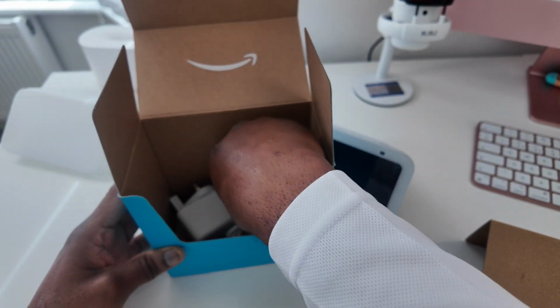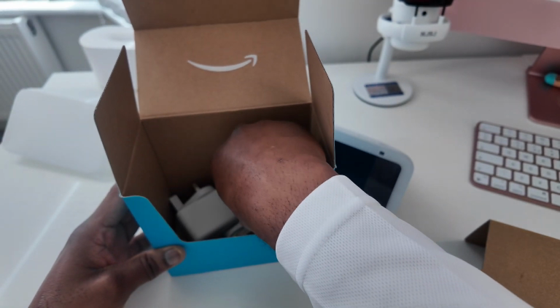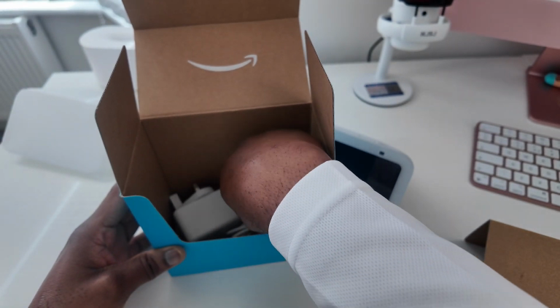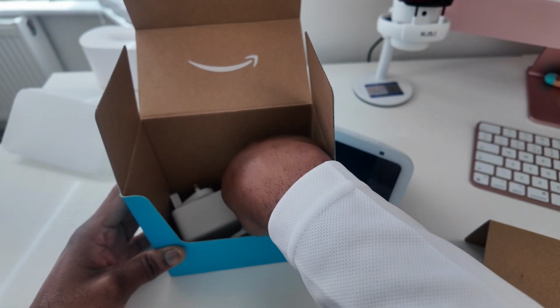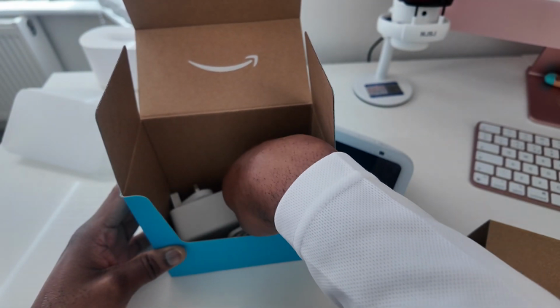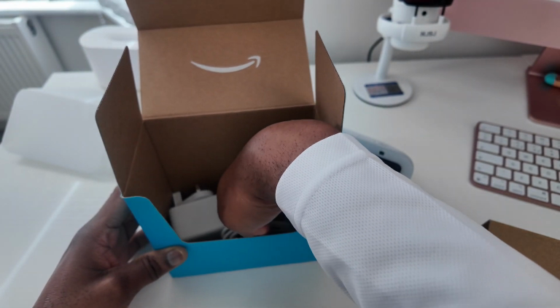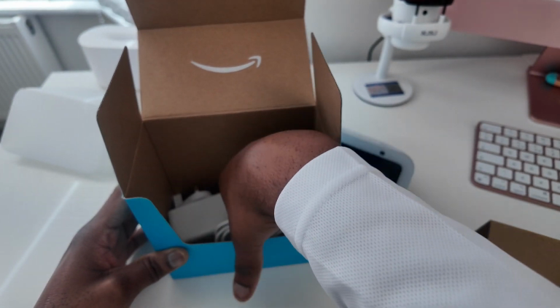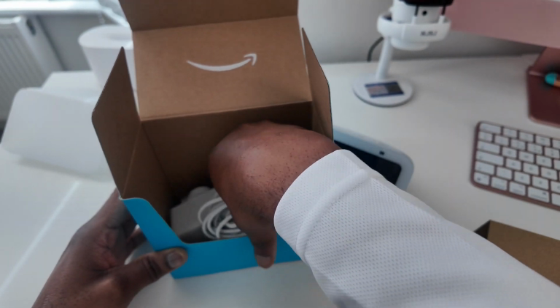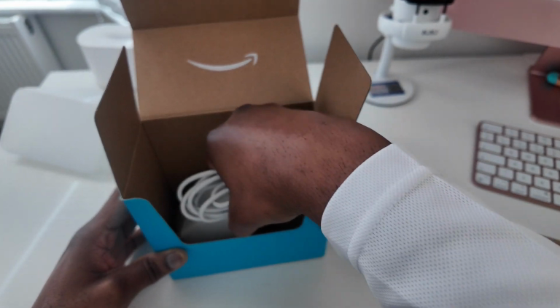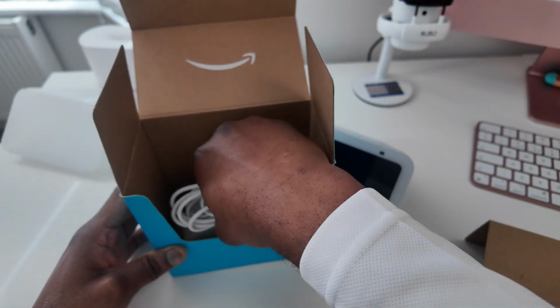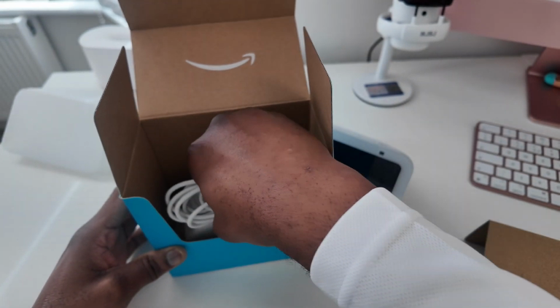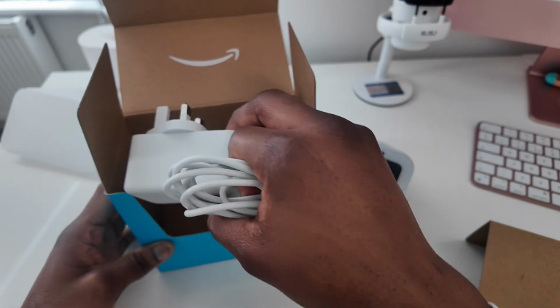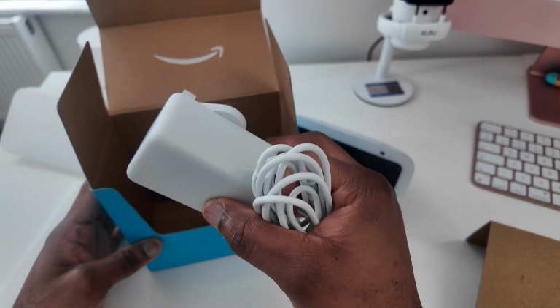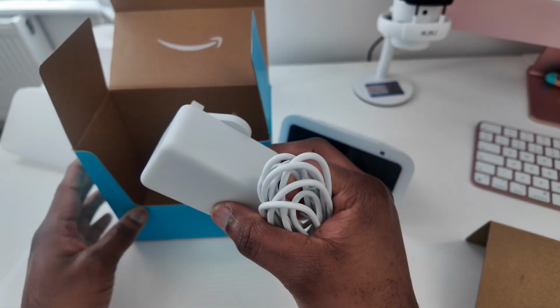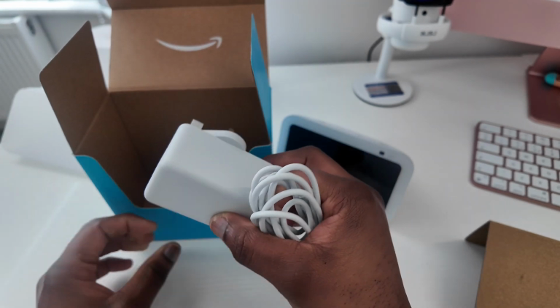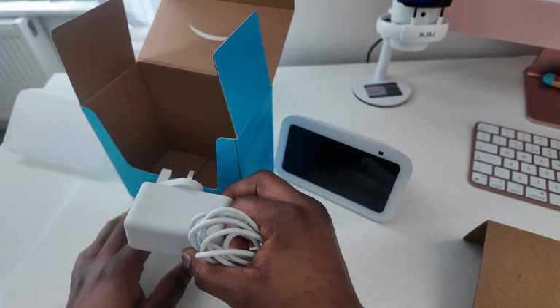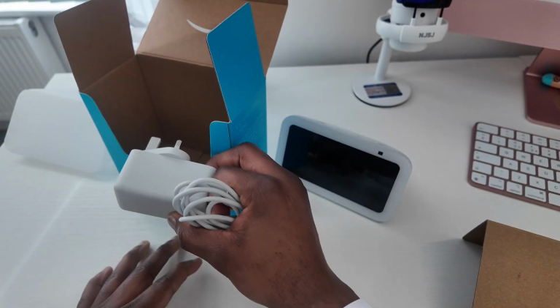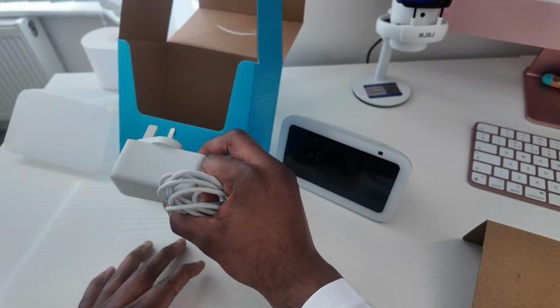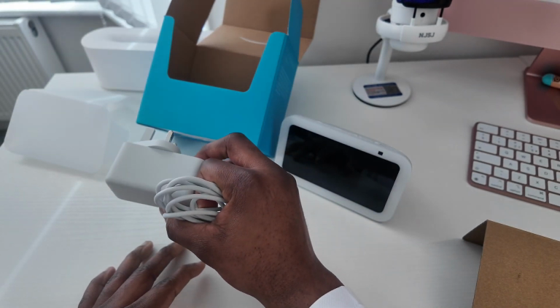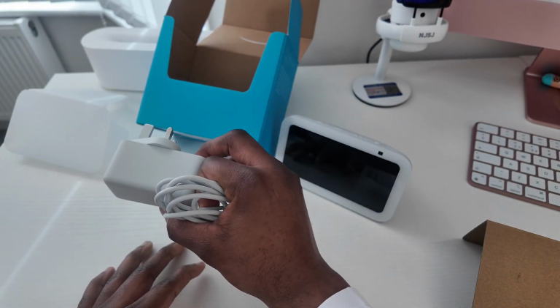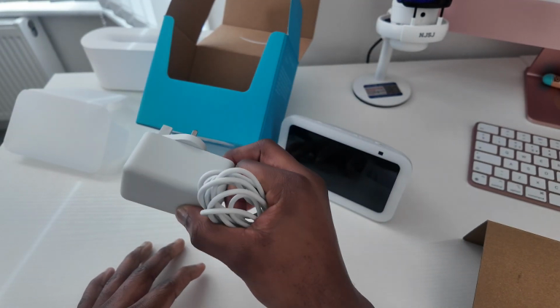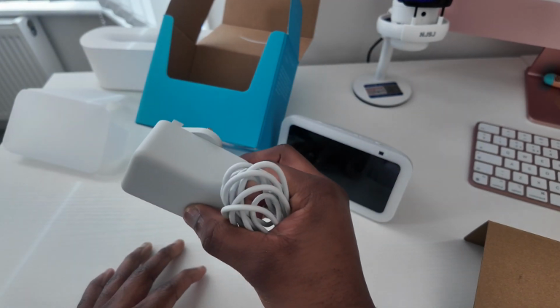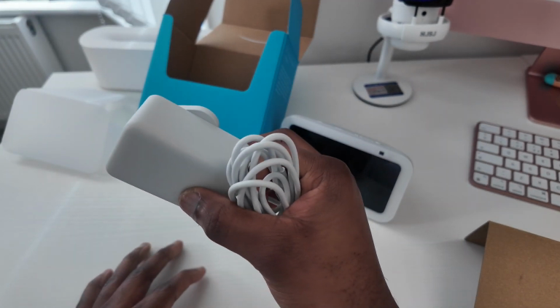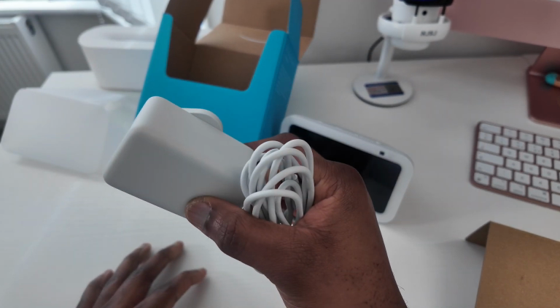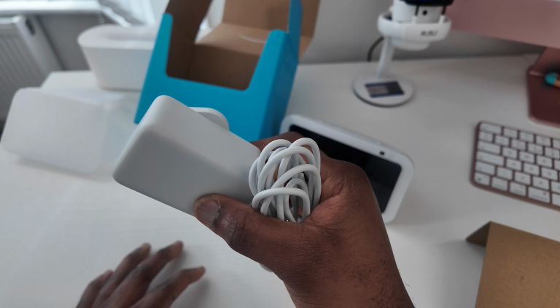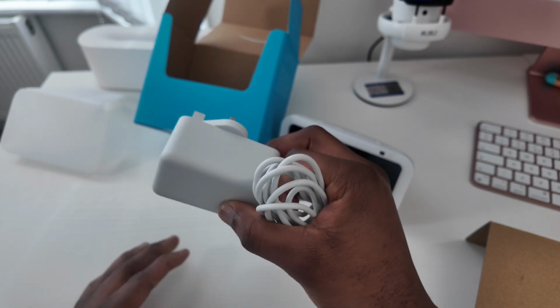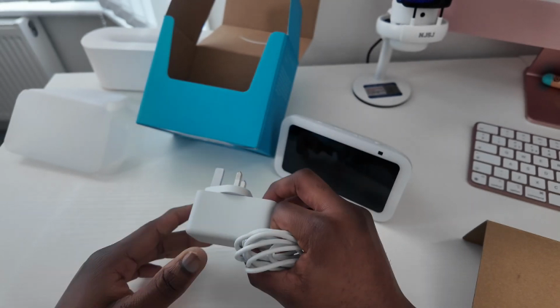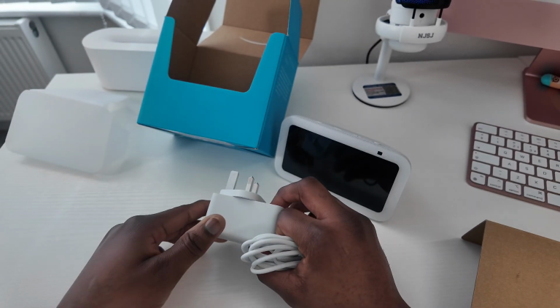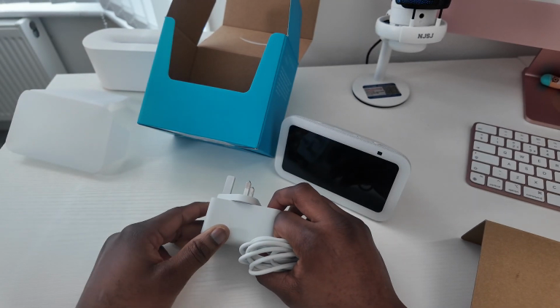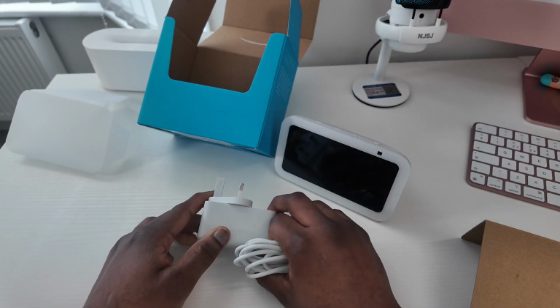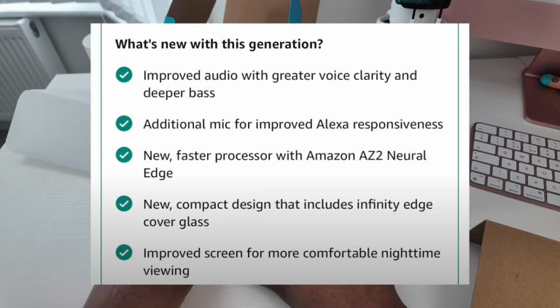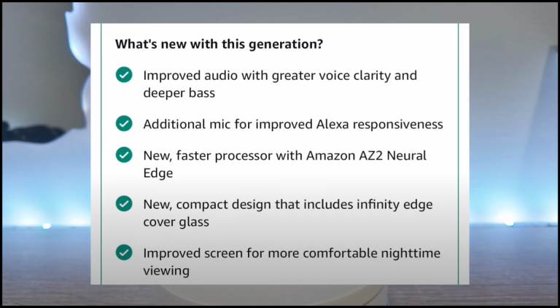The charger that comes with it is a 22-watt charger, which is much different to the Gen 2 which was a 15-watt charger. With that in mind, do not switch them around as you could cause damage to either item.